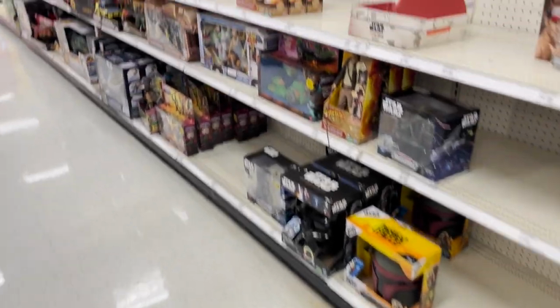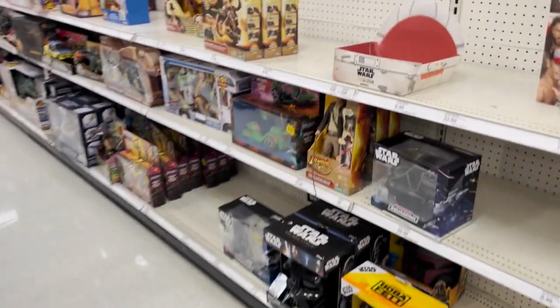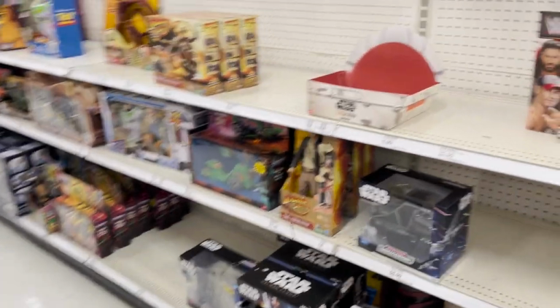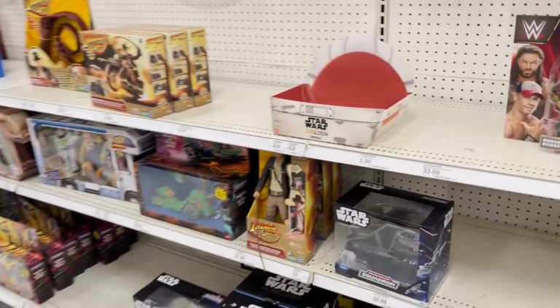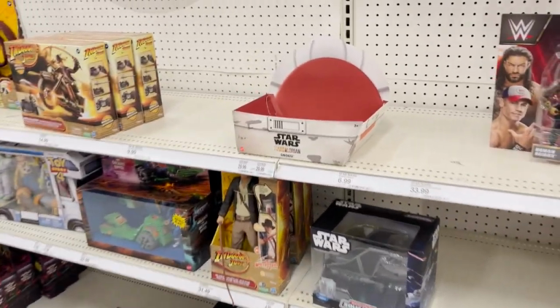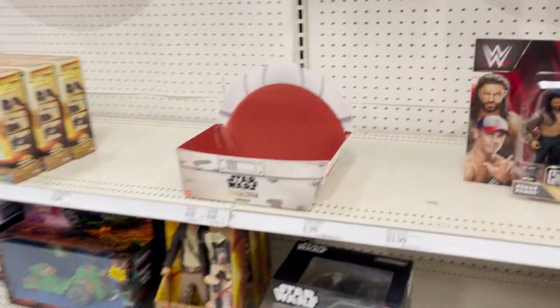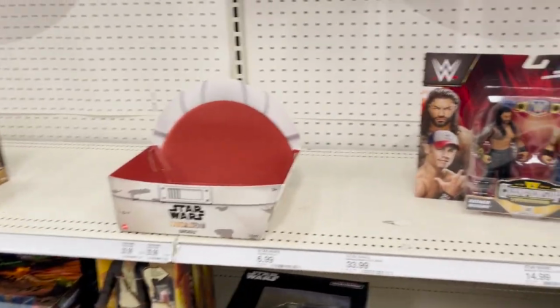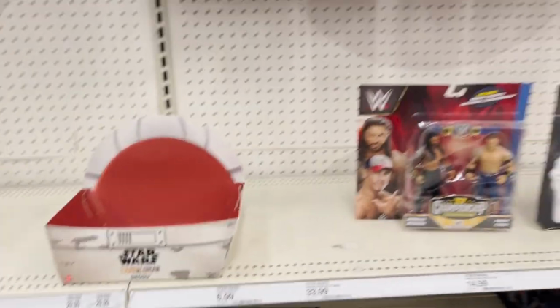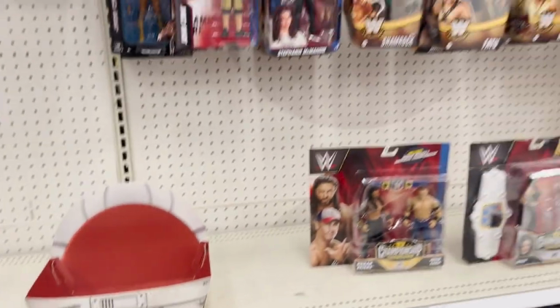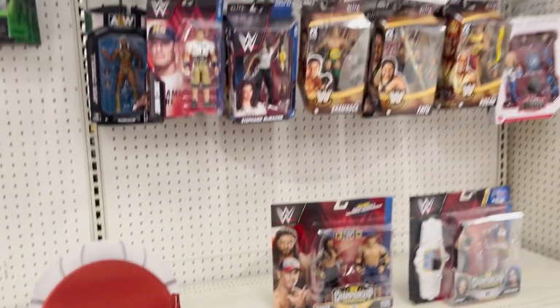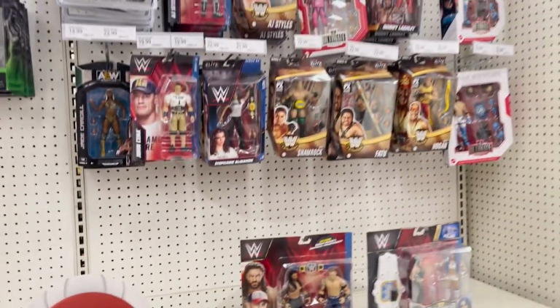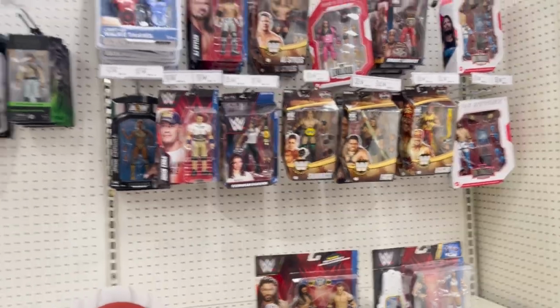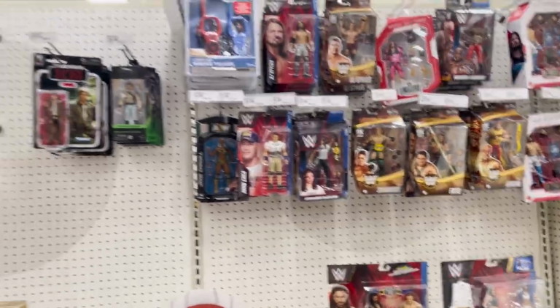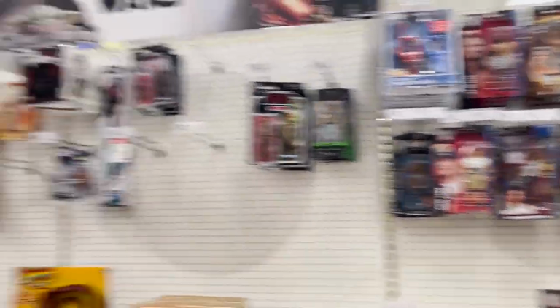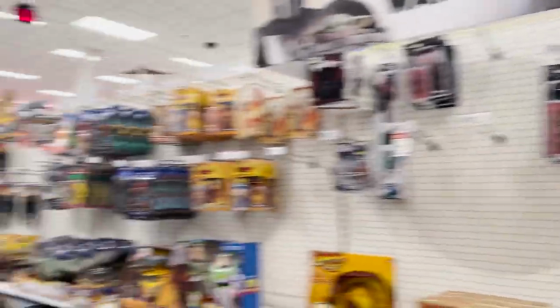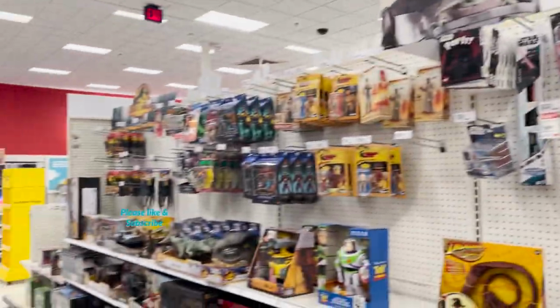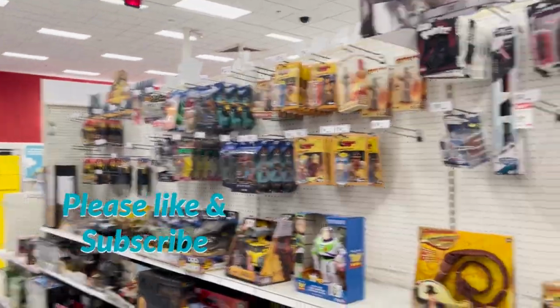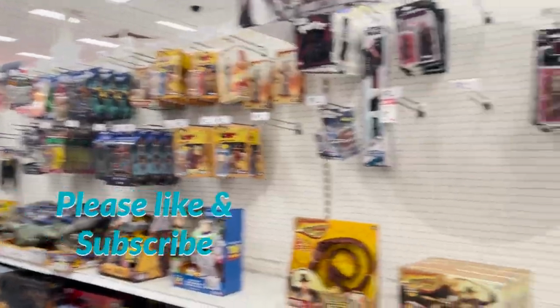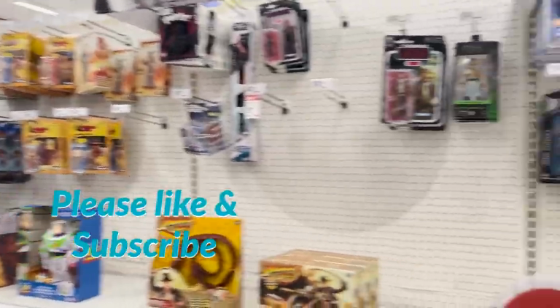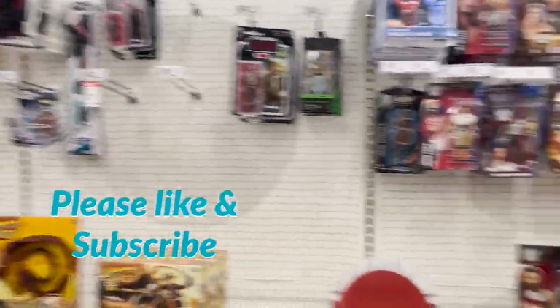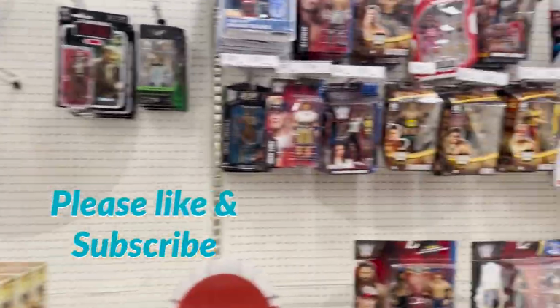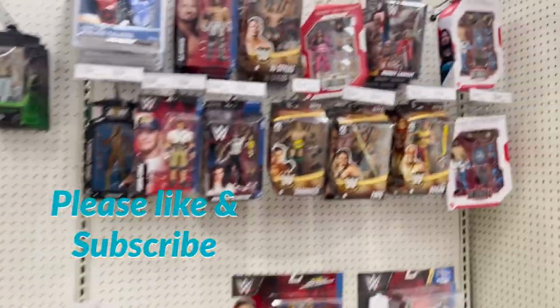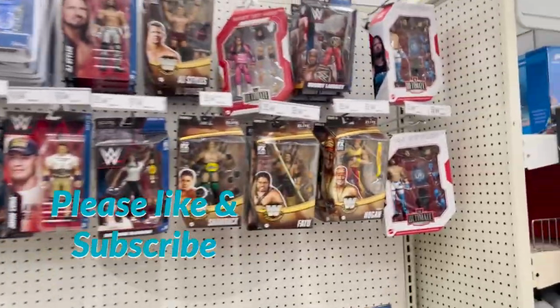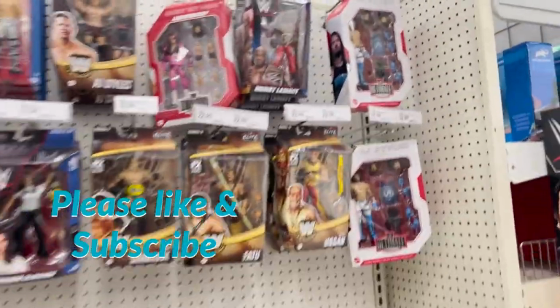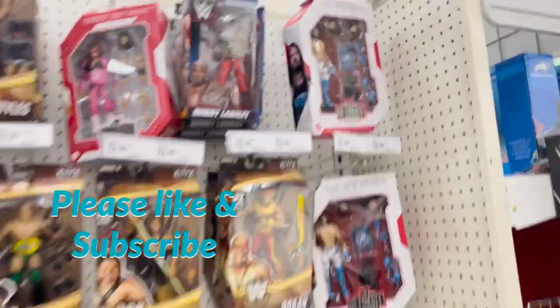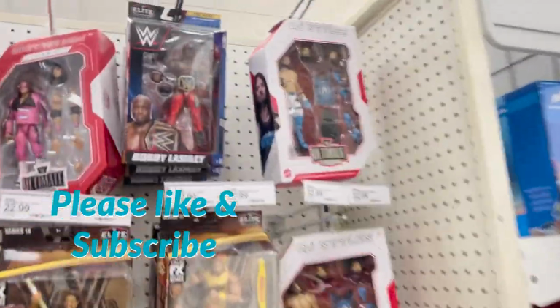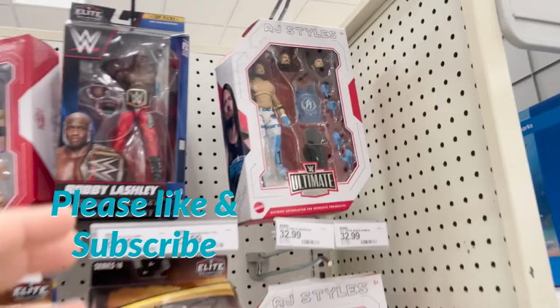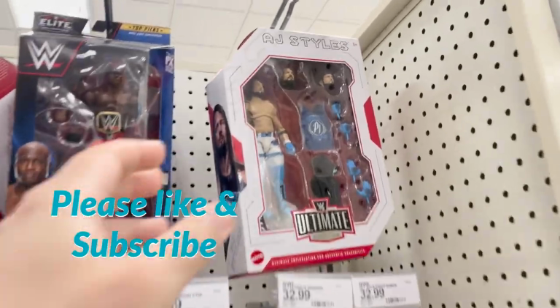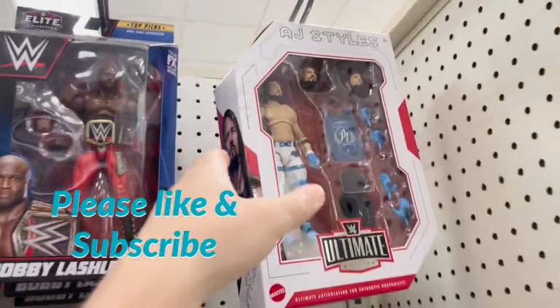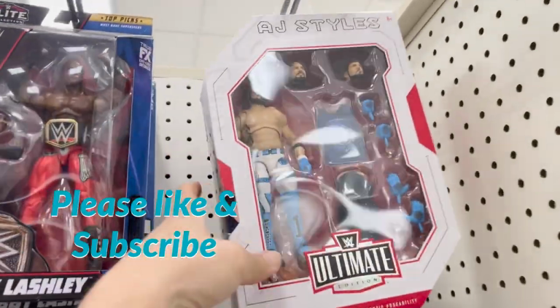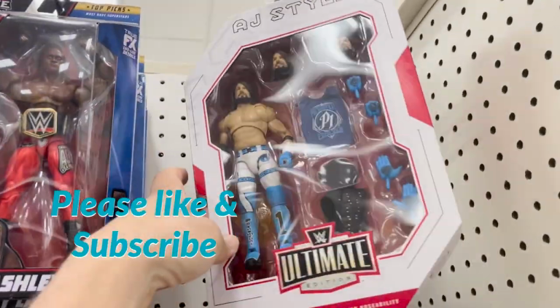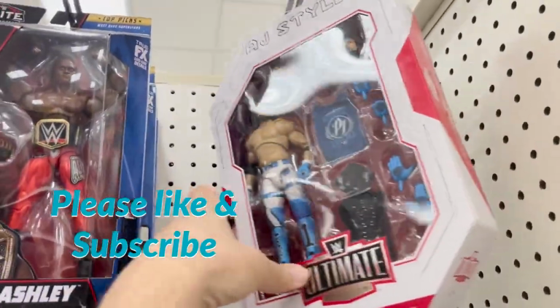What's up, peeps! Time for another toy hunt with Kylepedia. I am back at Target, starting off in the action figure aisle. A little bit's been wiped clean, but we're gonna start over here at the wrestling figures.